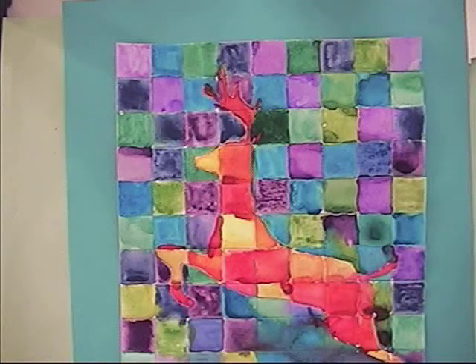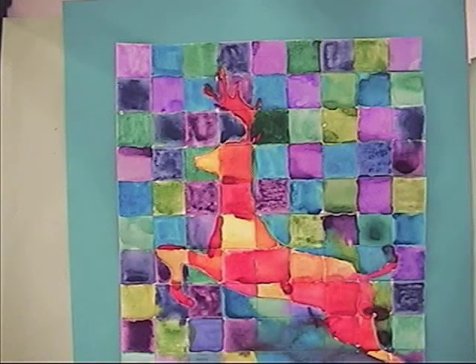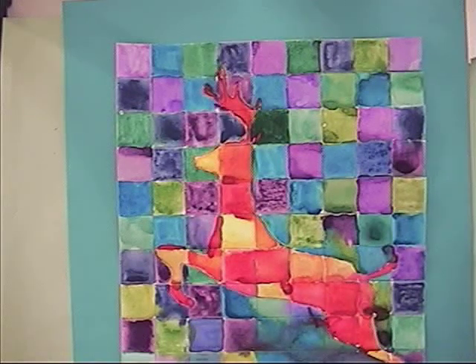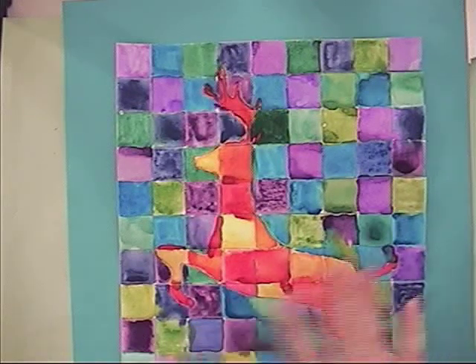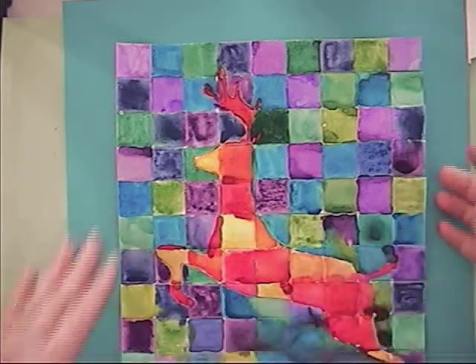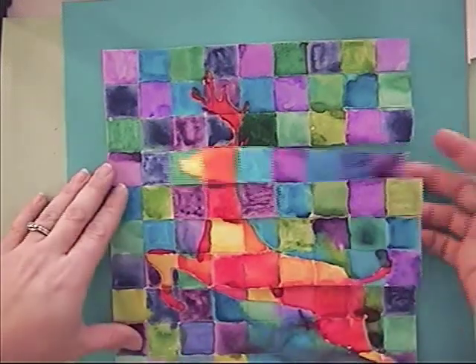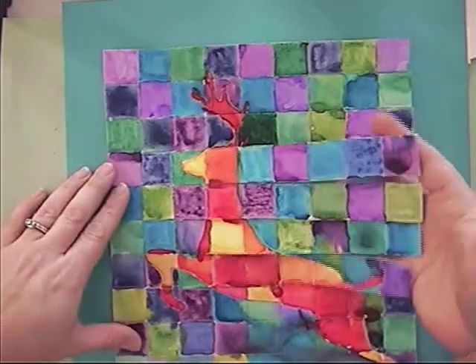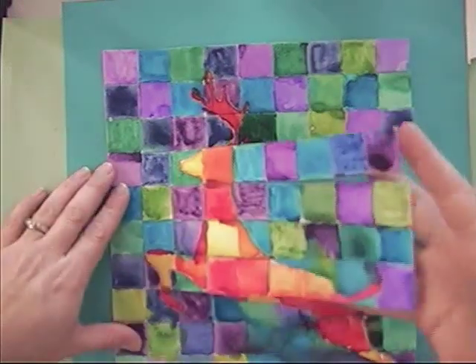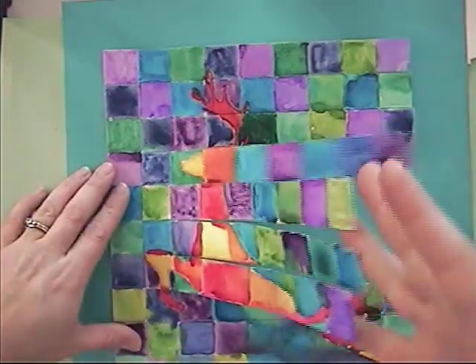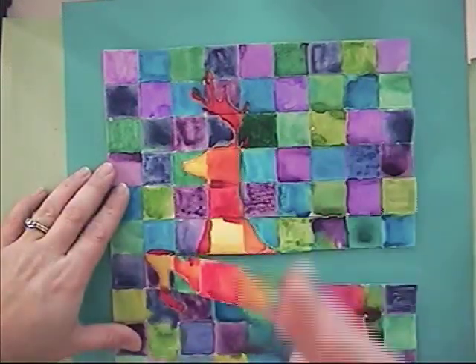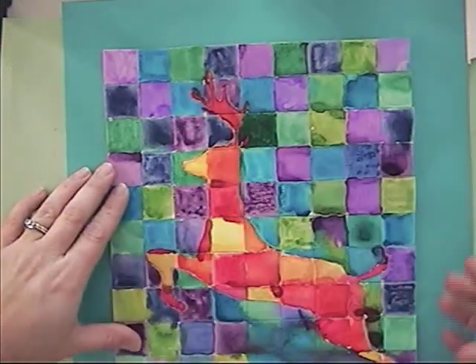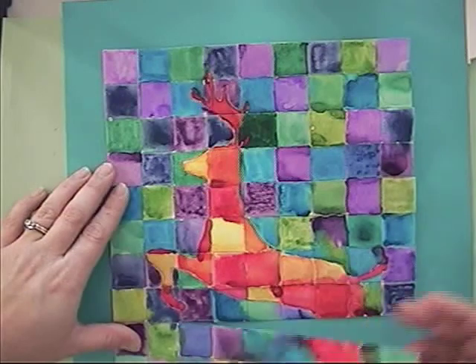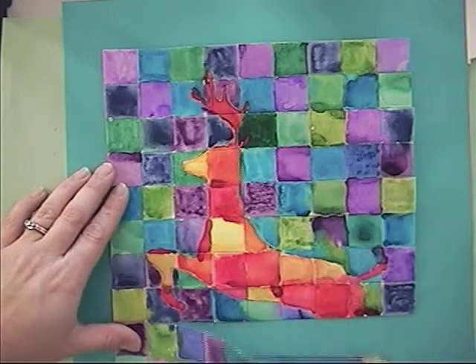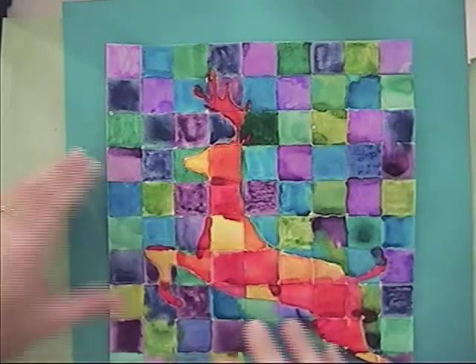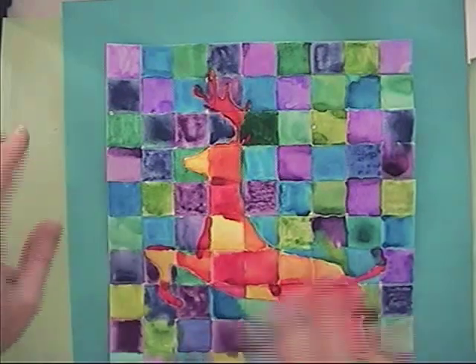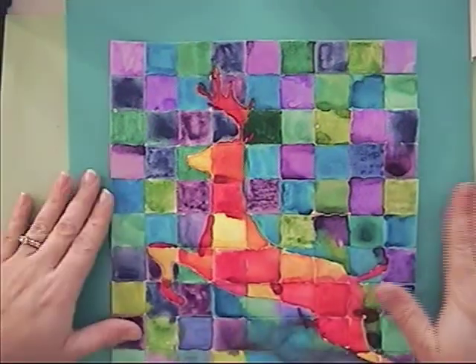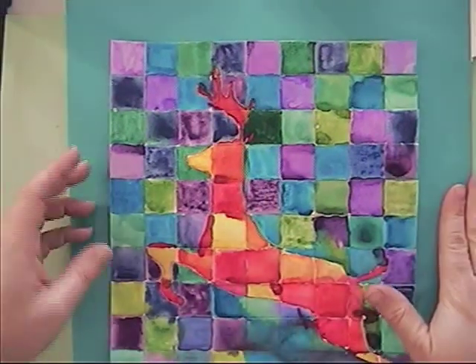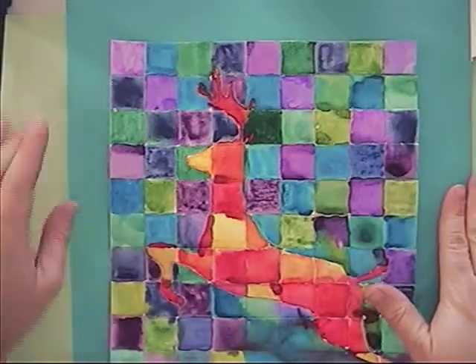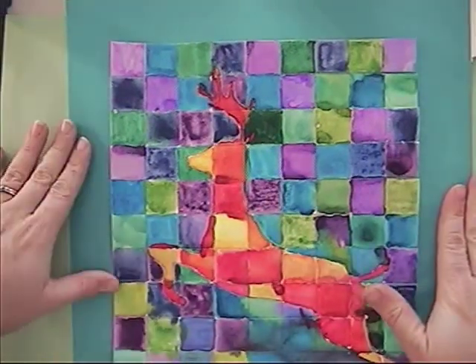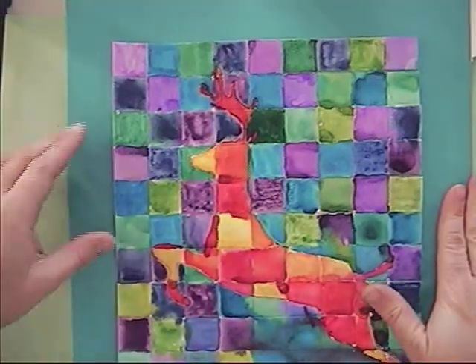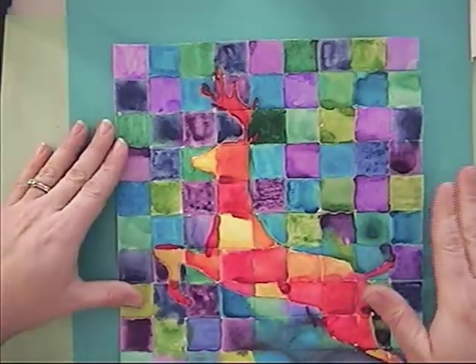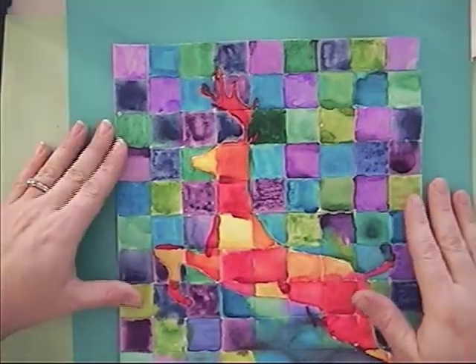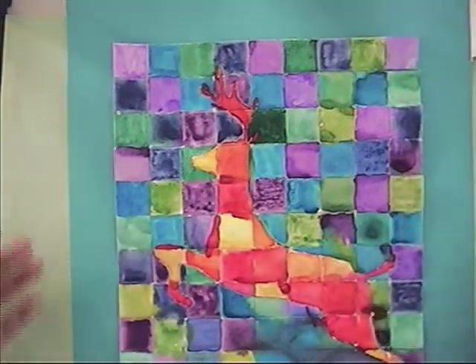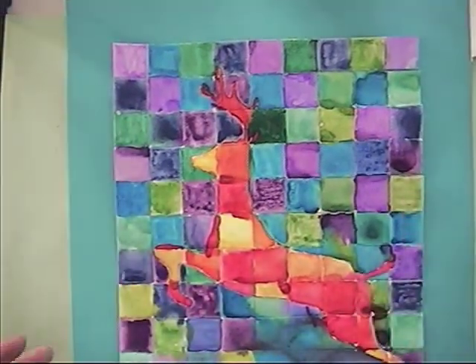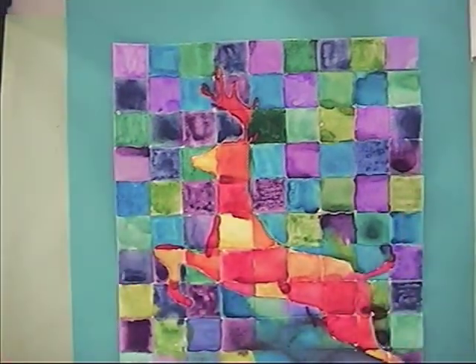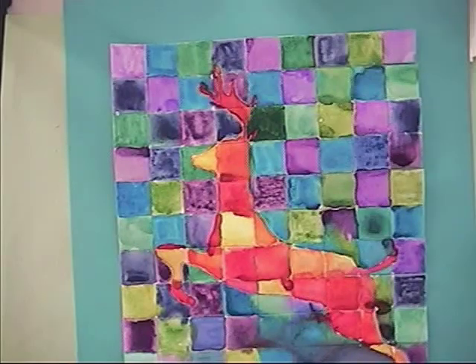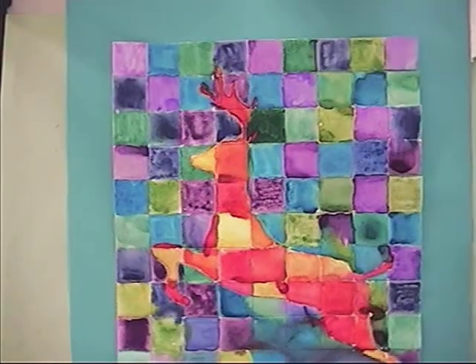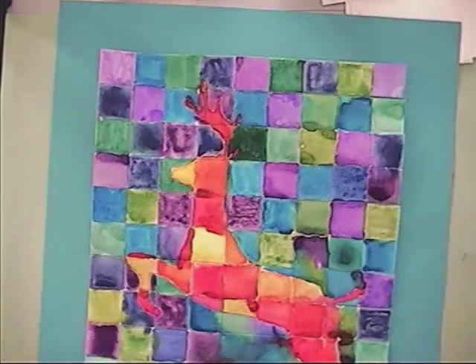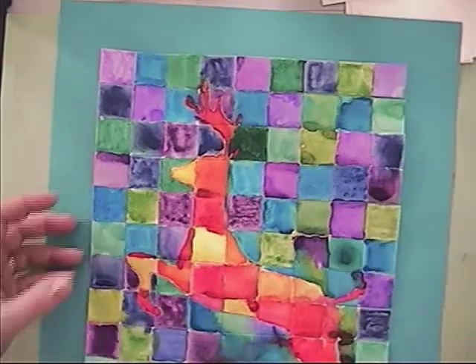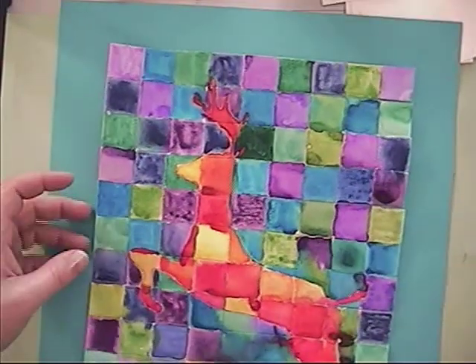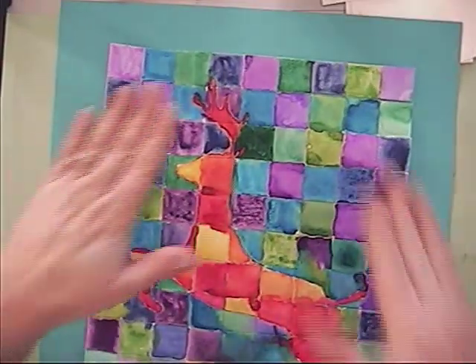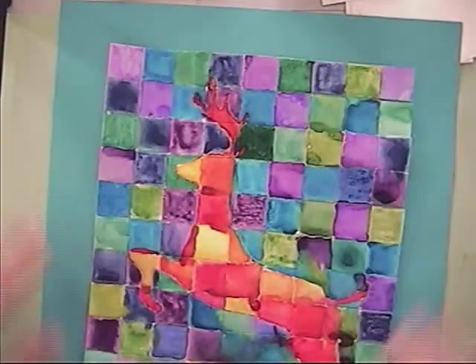Now that we have all of this cut out, we're going to take this piece of paper and try to center it into the center of the artwork.